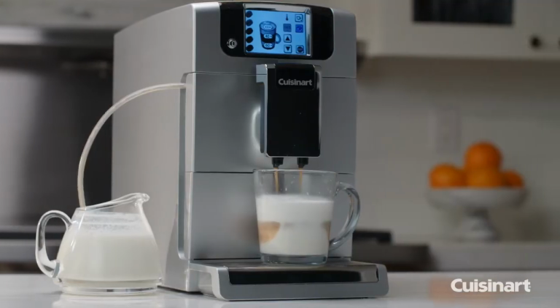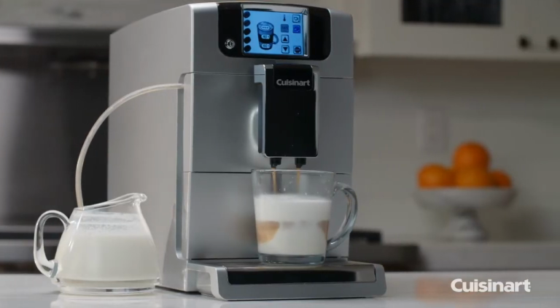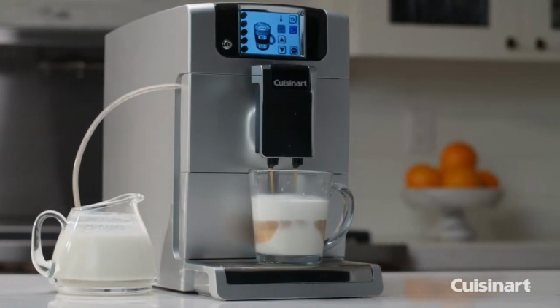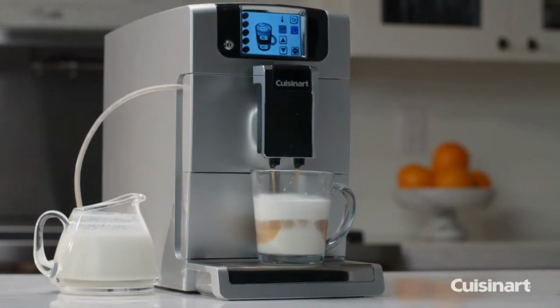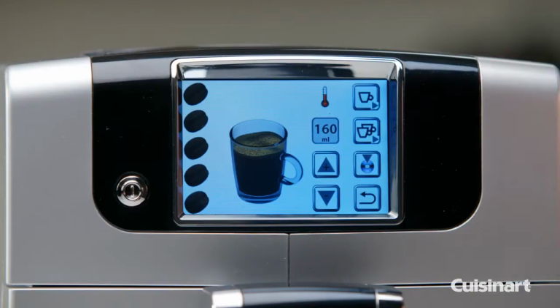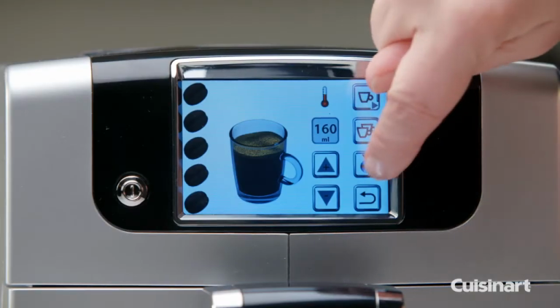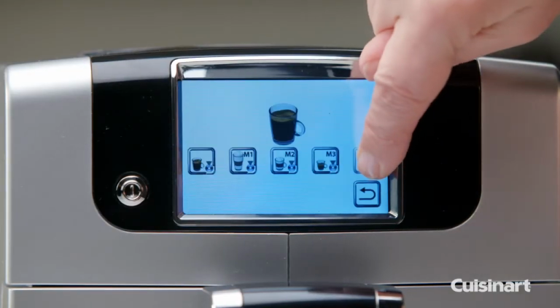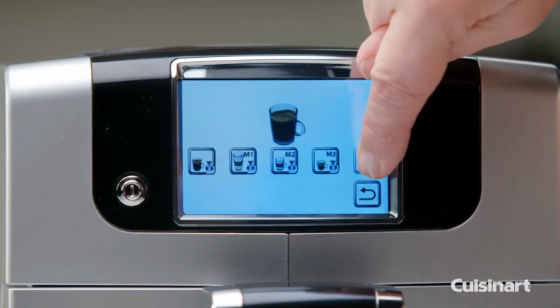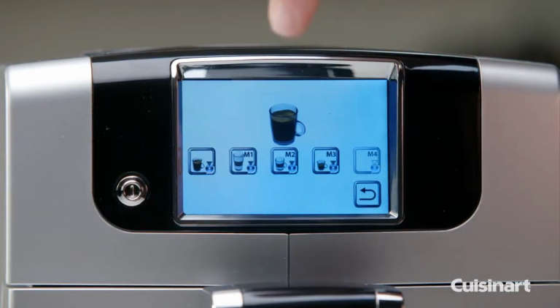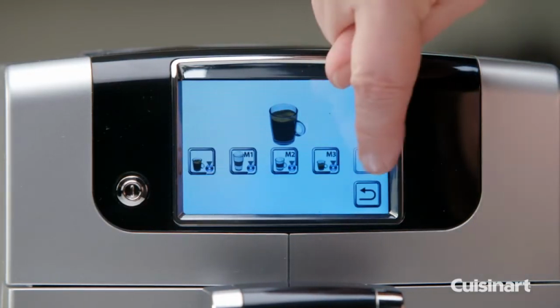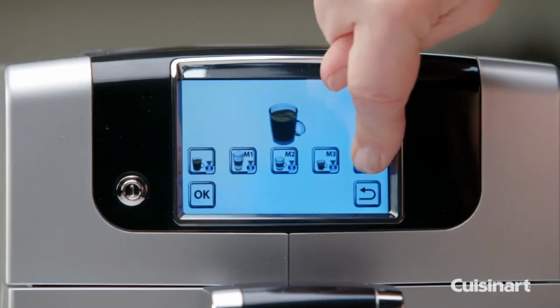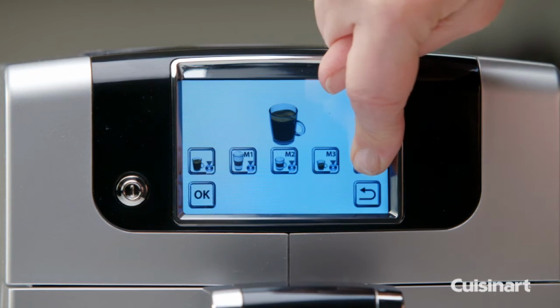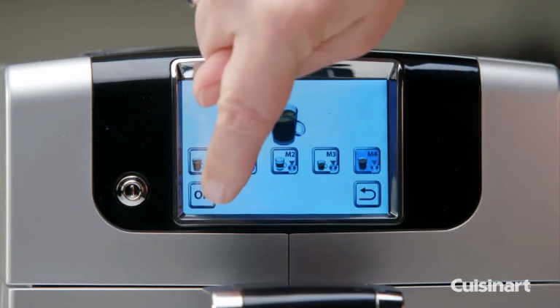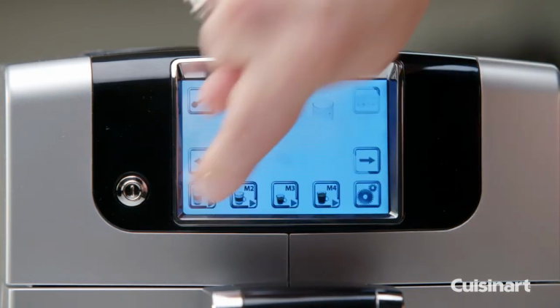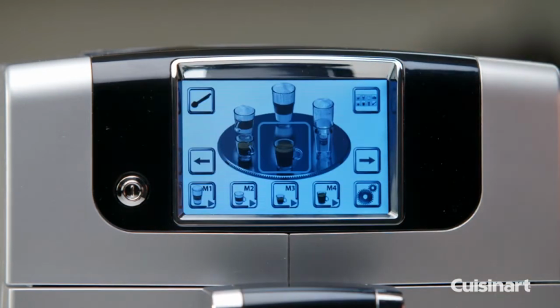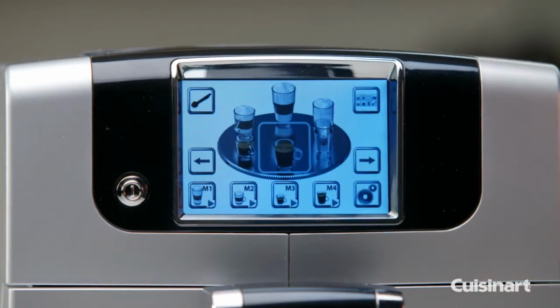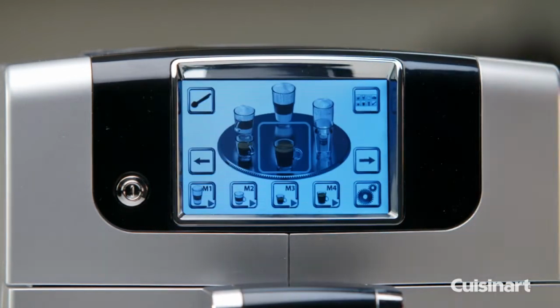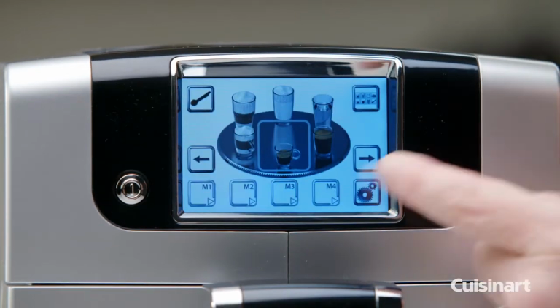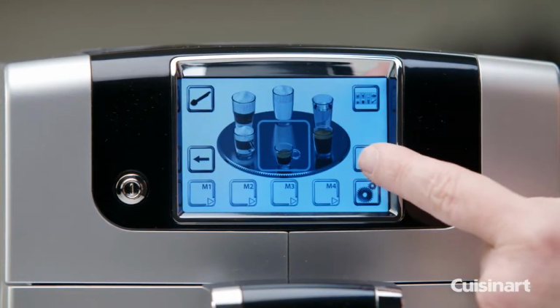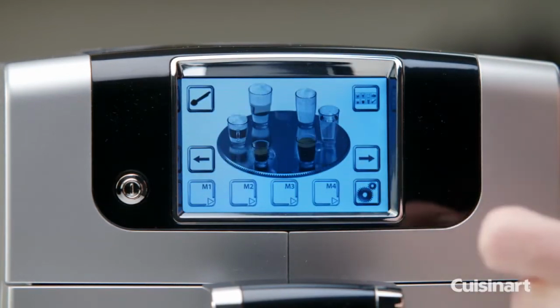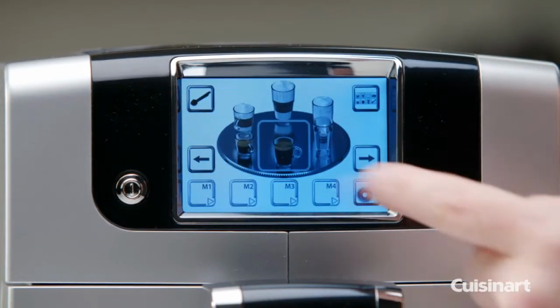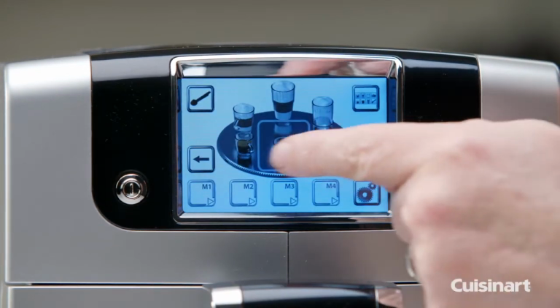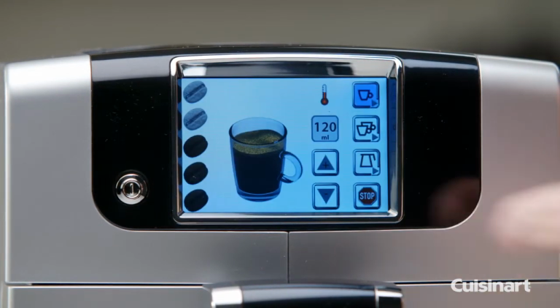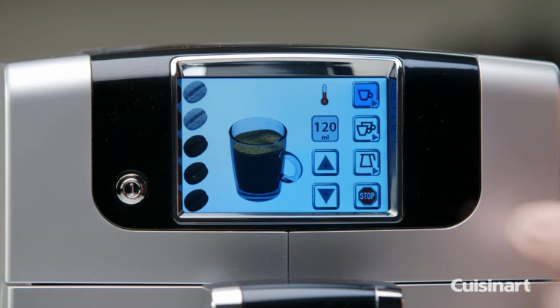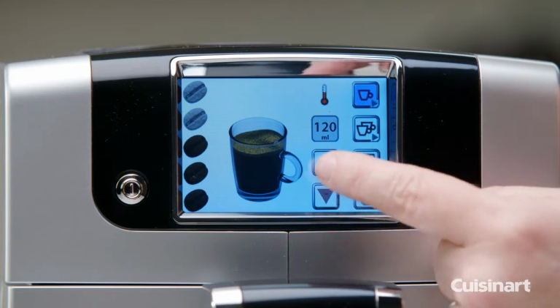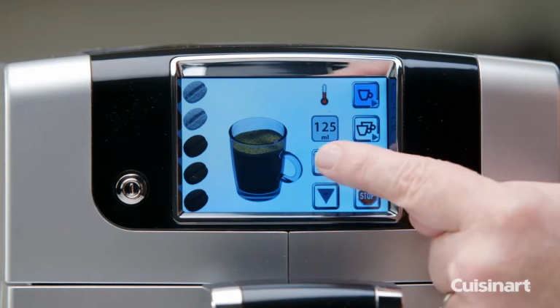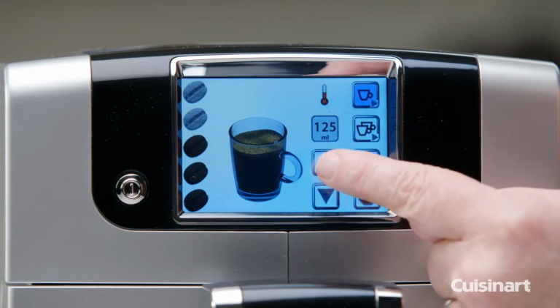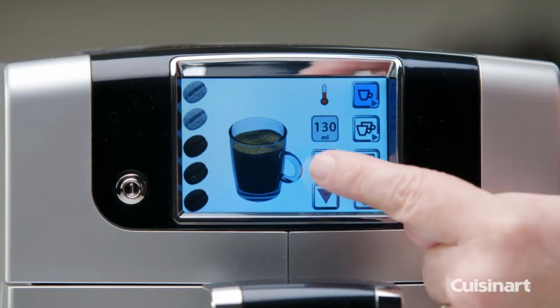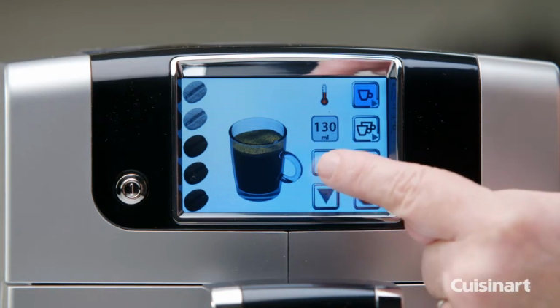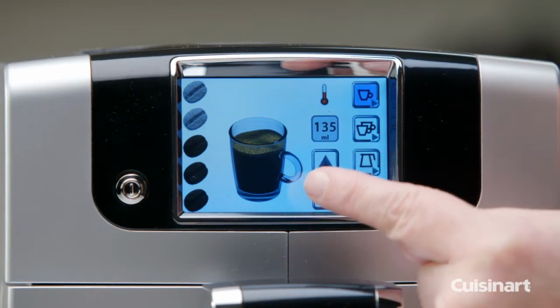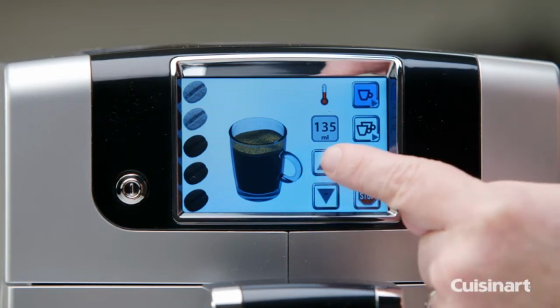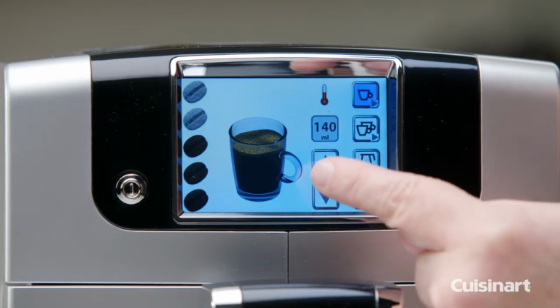The Espresso Defined is fully programmable and can store up to 4 user presets for effortless customization. Intuitive touchscreen controls allow you to program each feature of the espresso maker, from brew strength and temperature control to programming the auto shutoff.